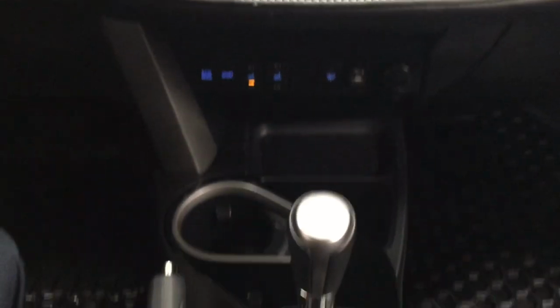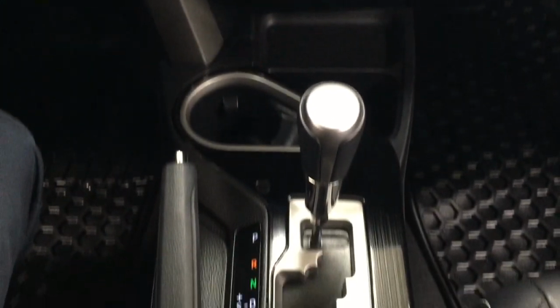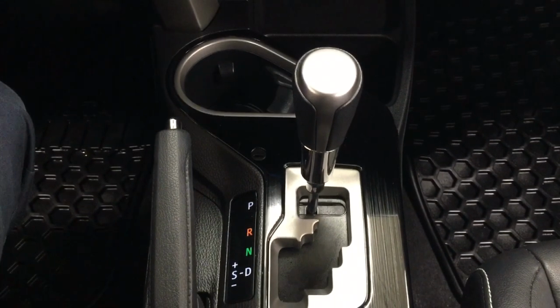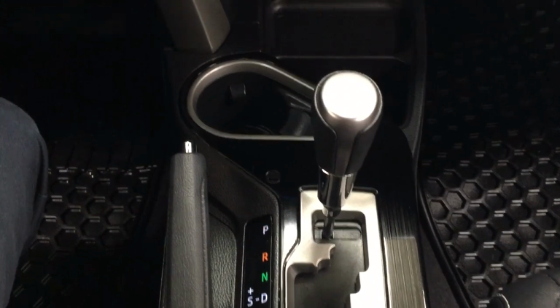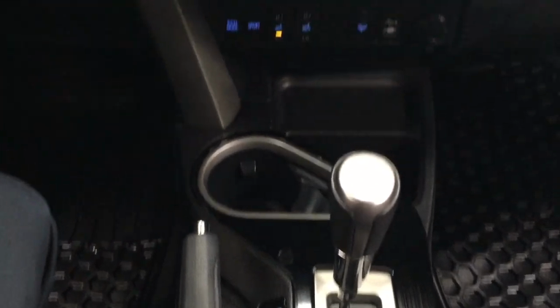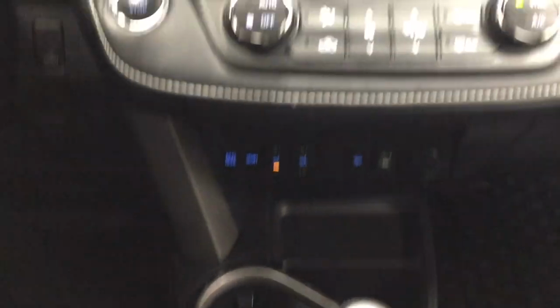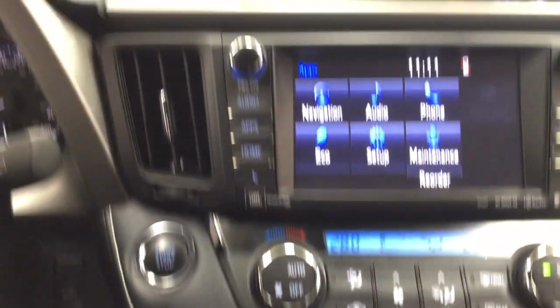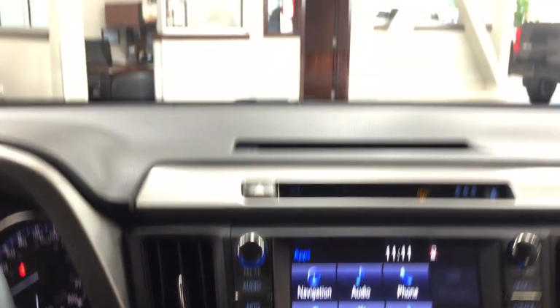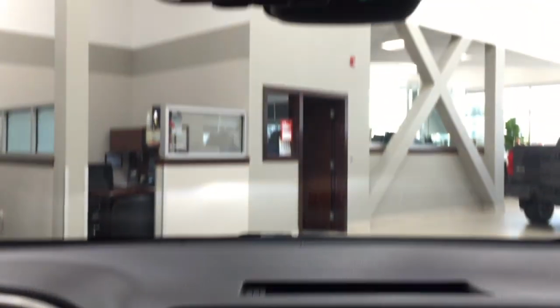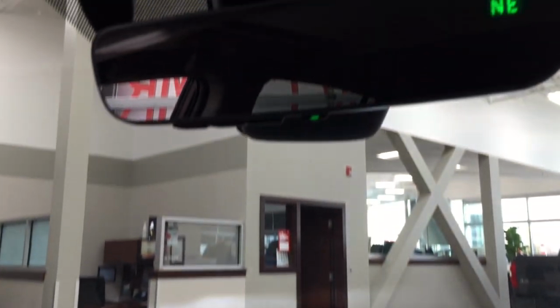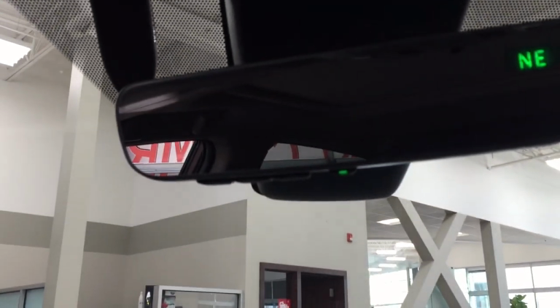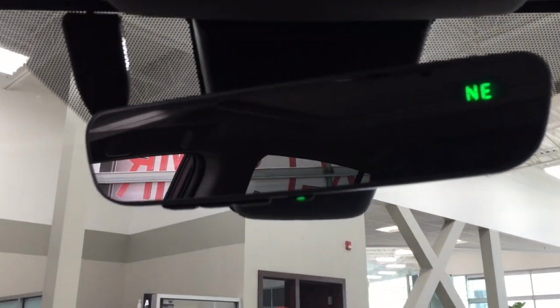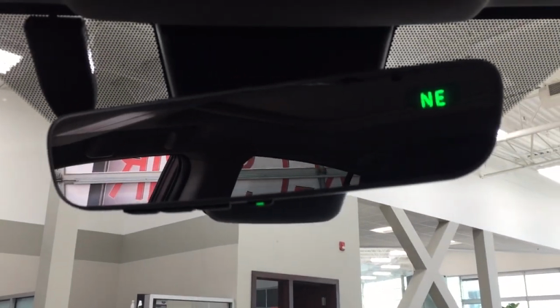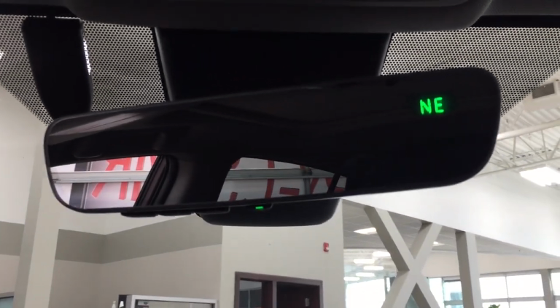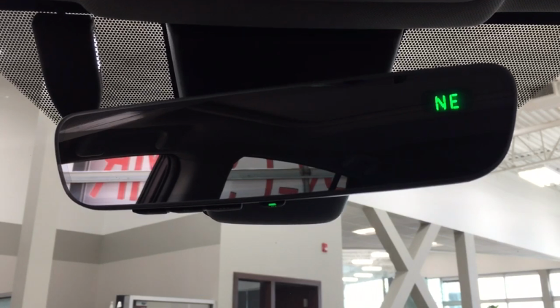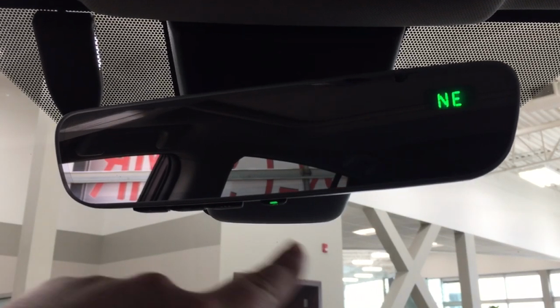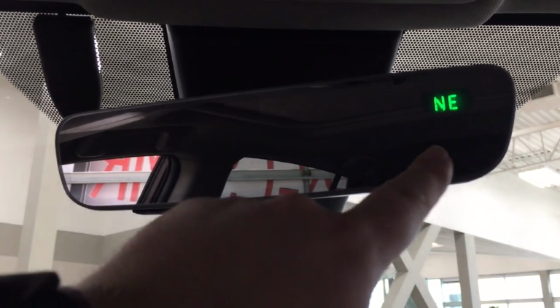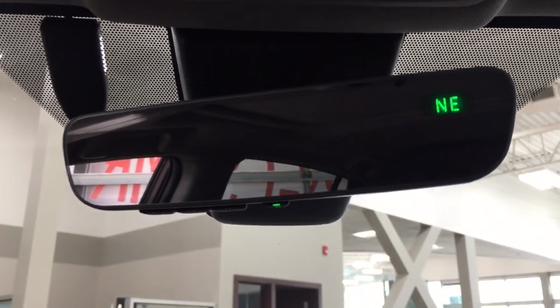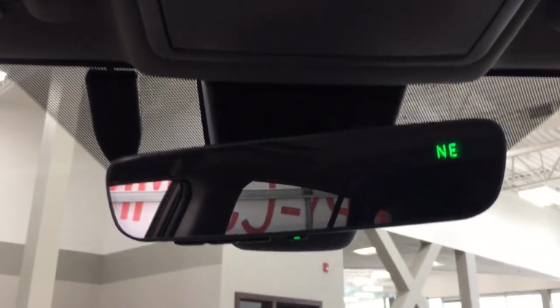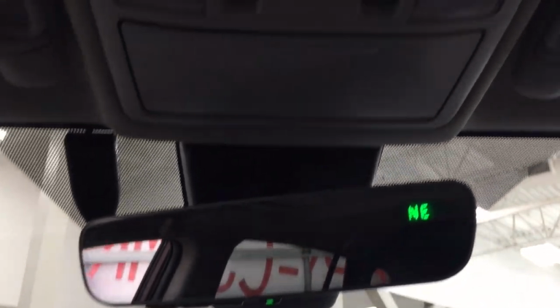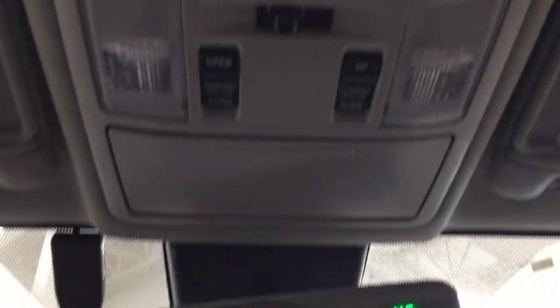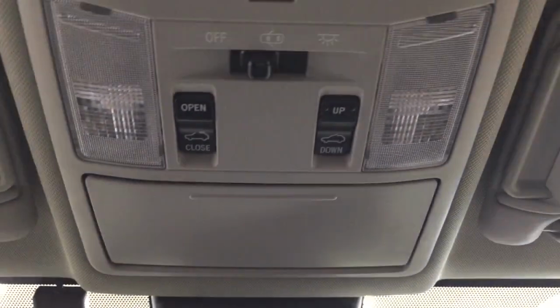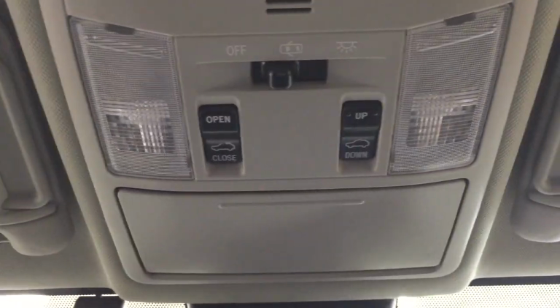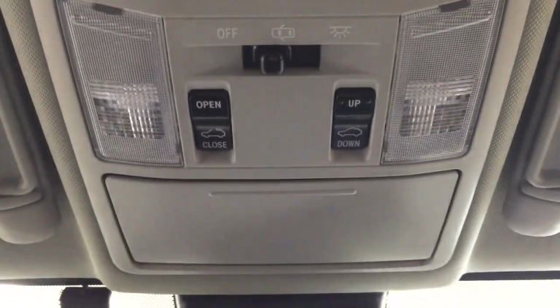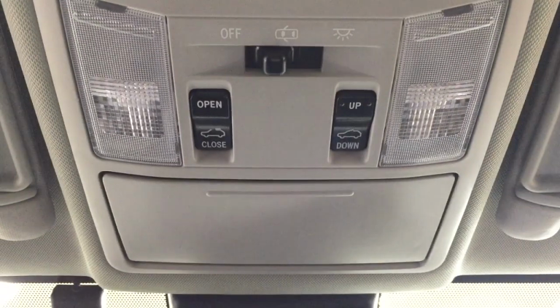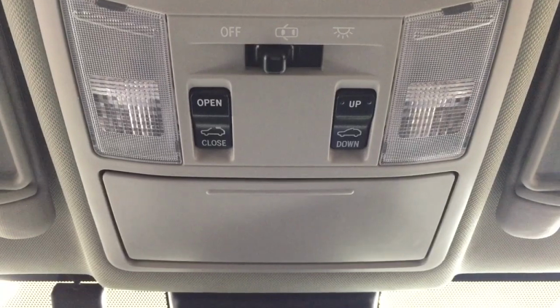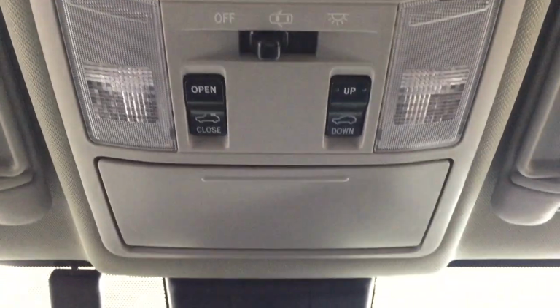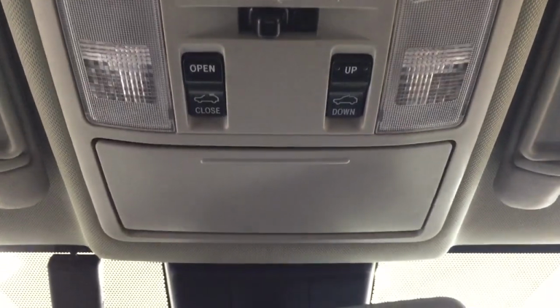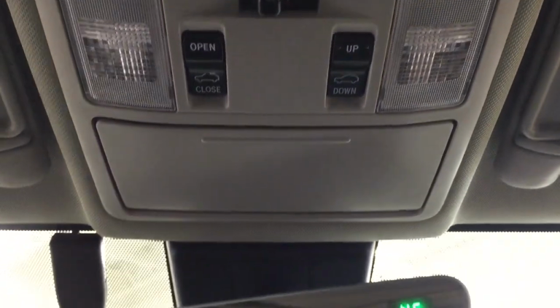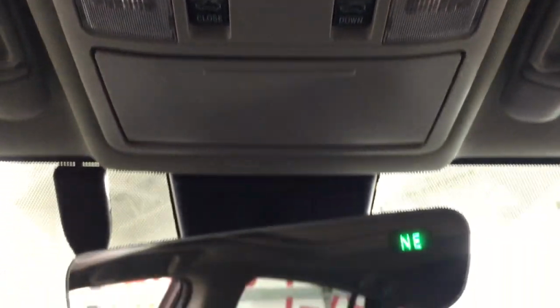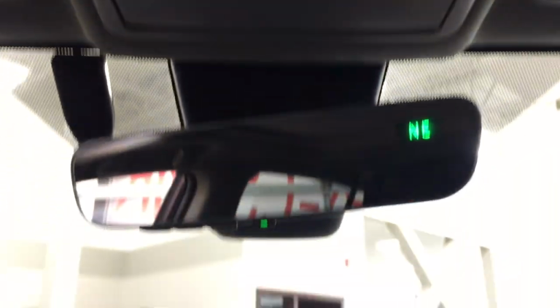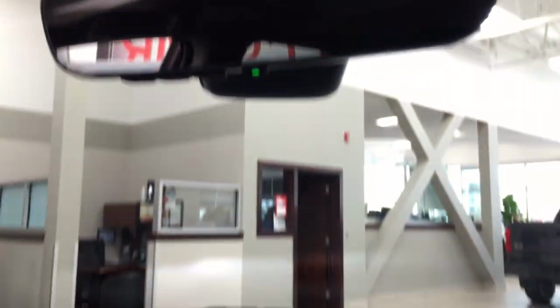It's mounted to an automatic transmission. At the top you have your auto-dimming rearview mirror with integrated garage door opener and digital compass. You'll also find the open and close for your power moonroof with tilt up and down feature, and a sunglass case holder.